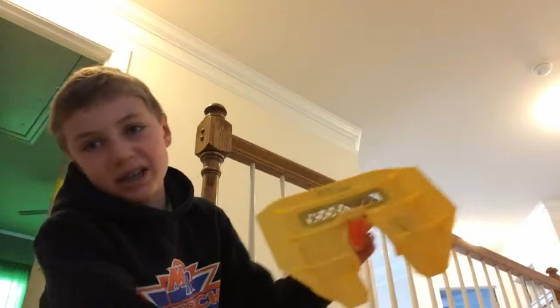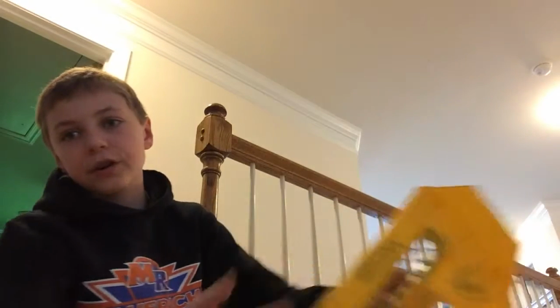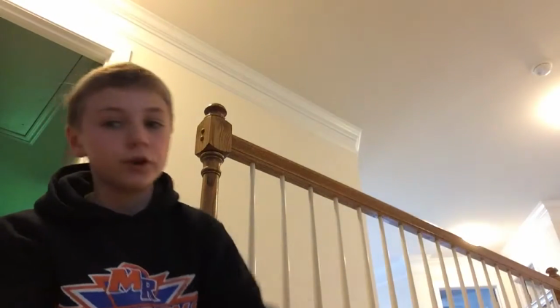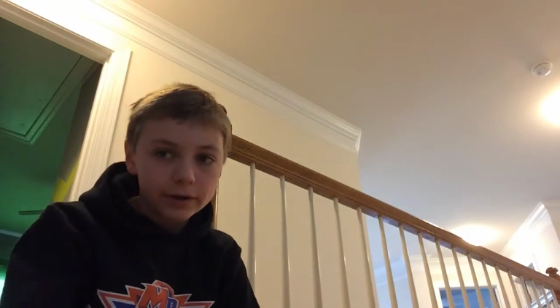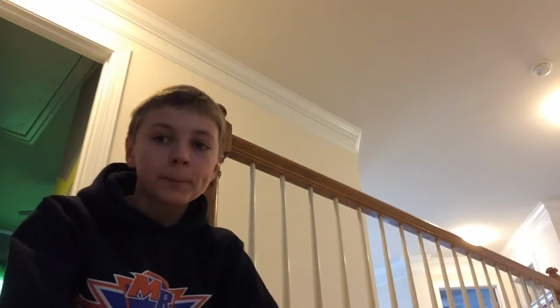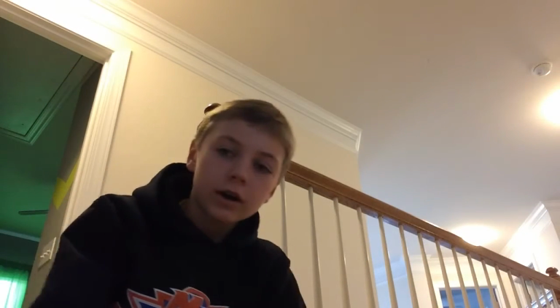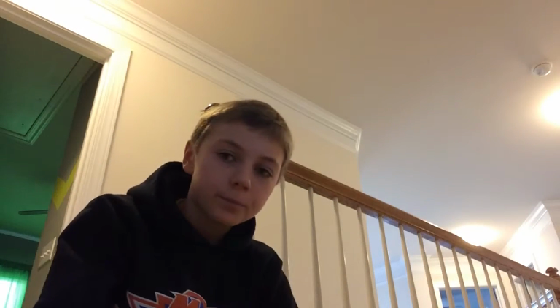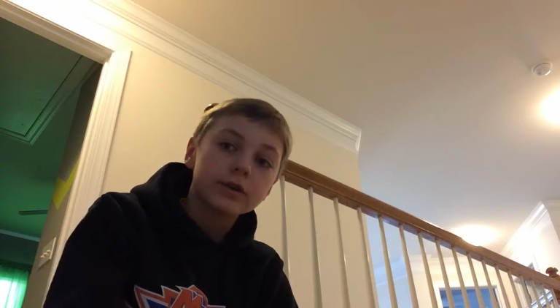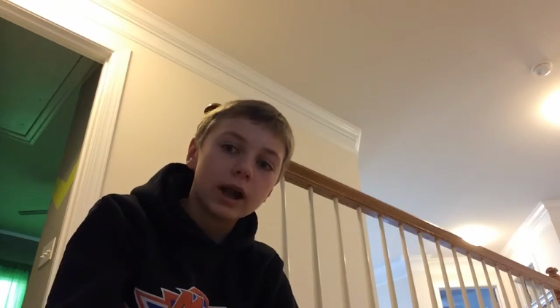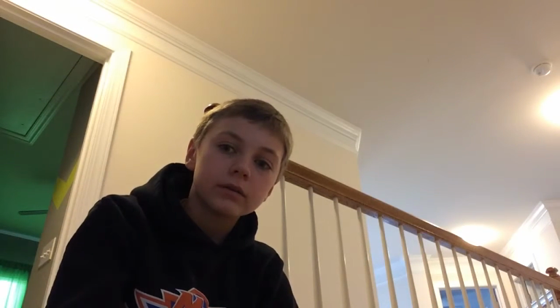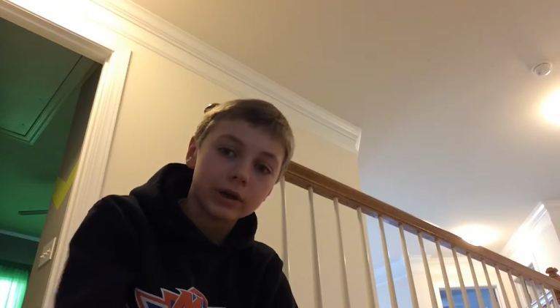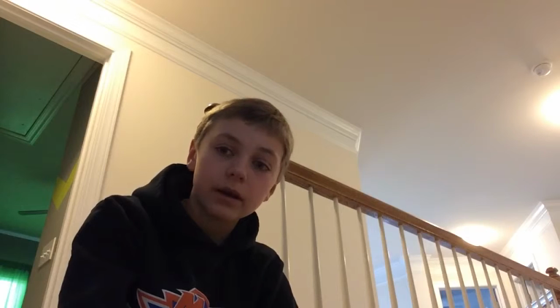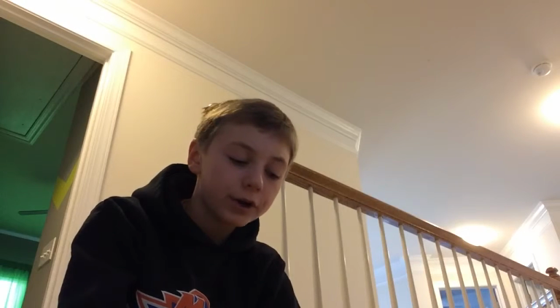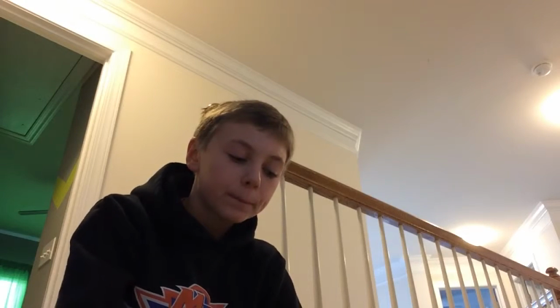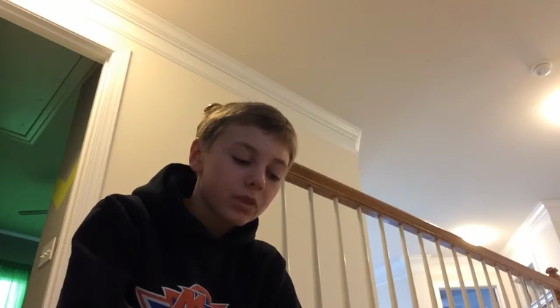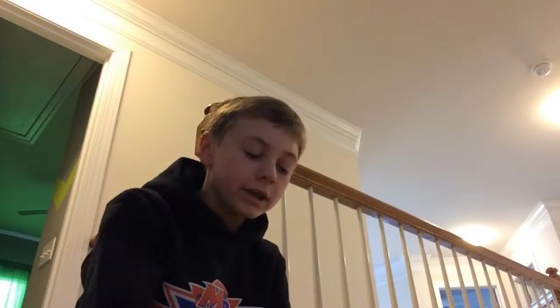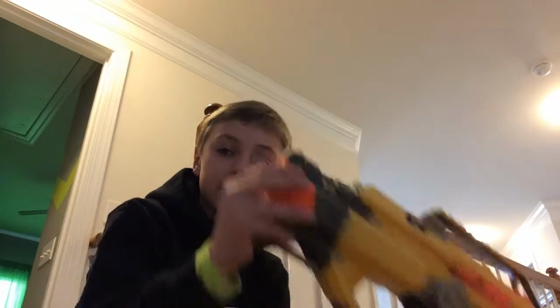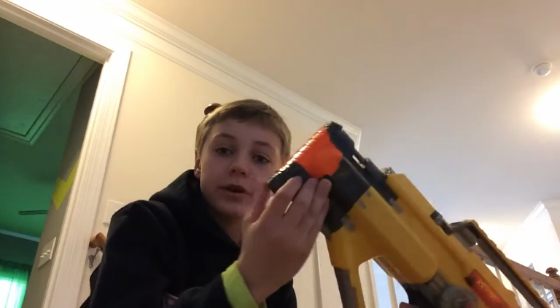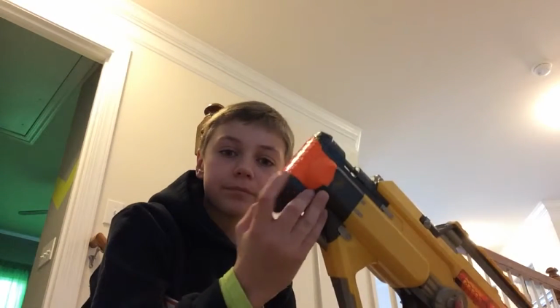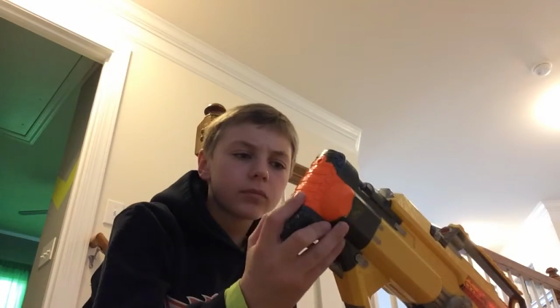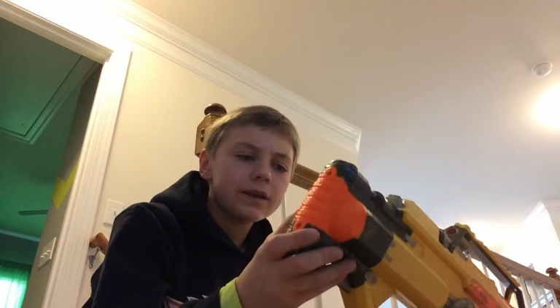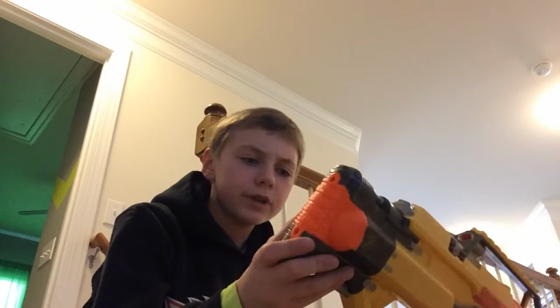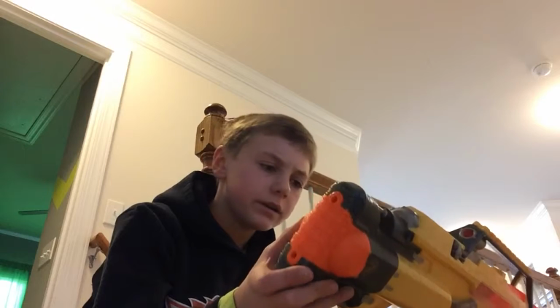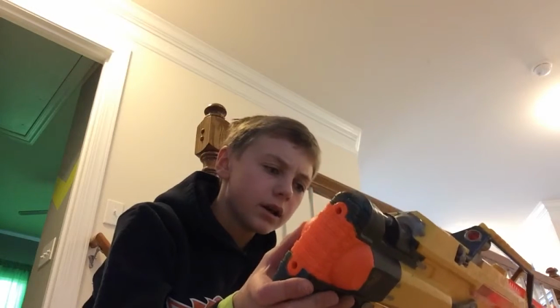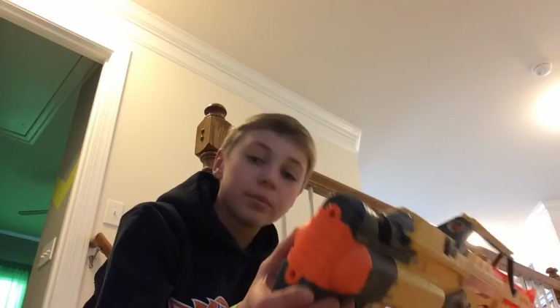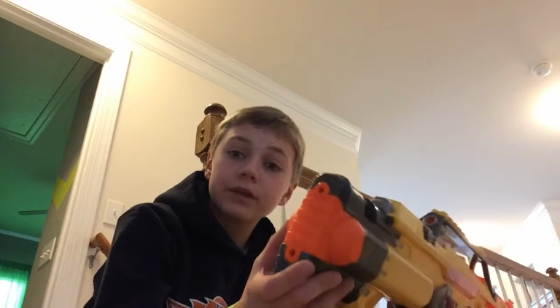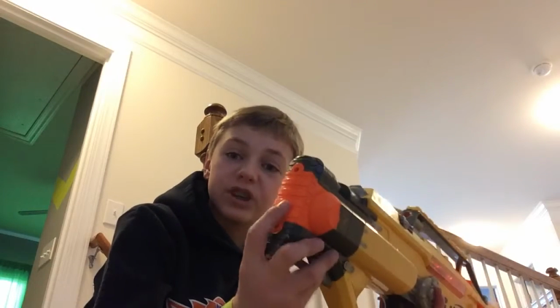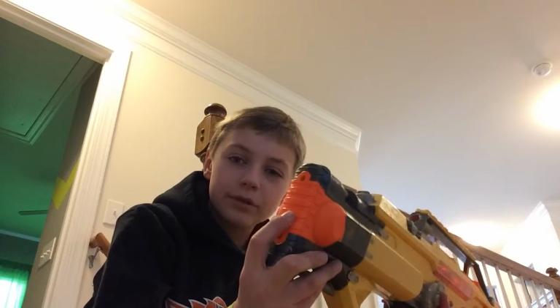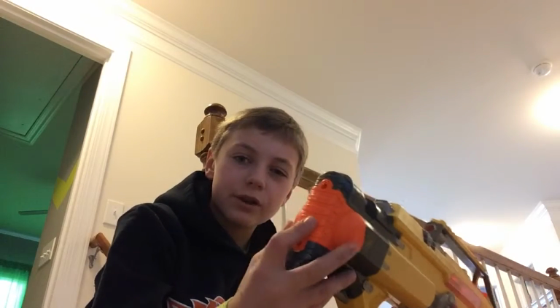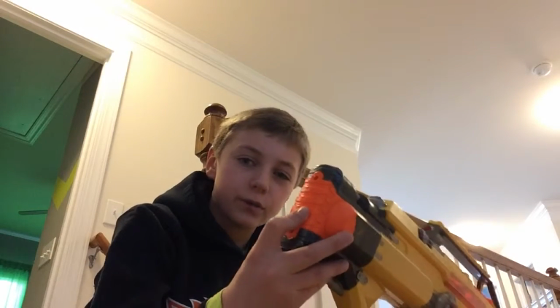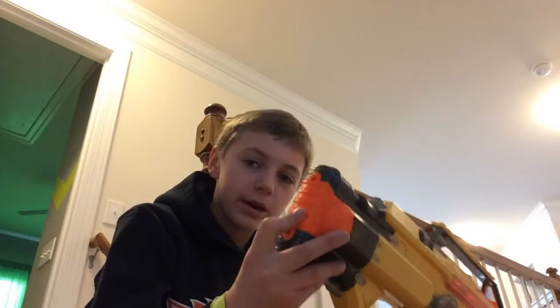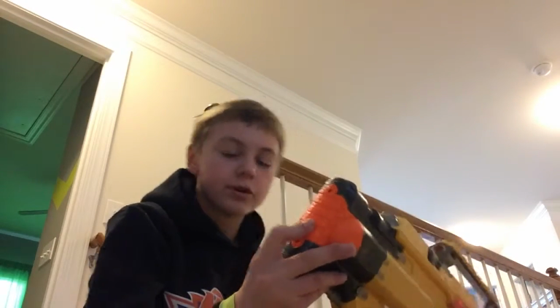Just test firing it isn't very fun. It is cool that it's fully automatic though. It does need batteries — I believe it needs 4C batteries, or either that it needs 4D batteries, I'm not sure.